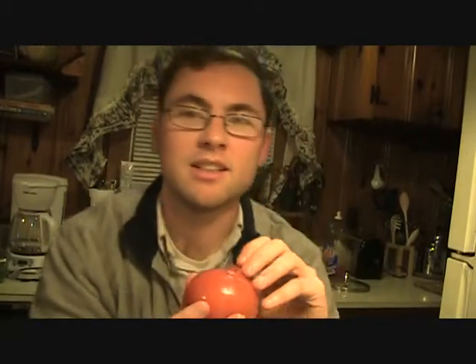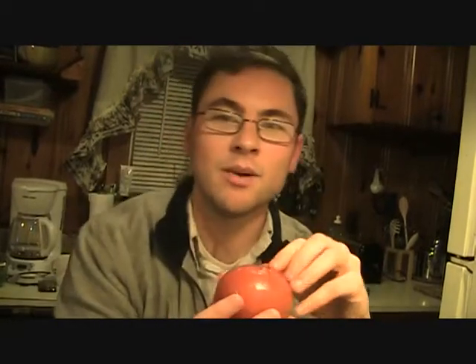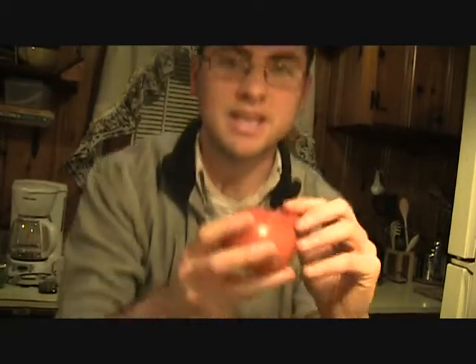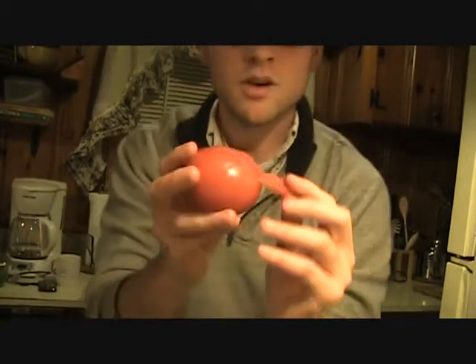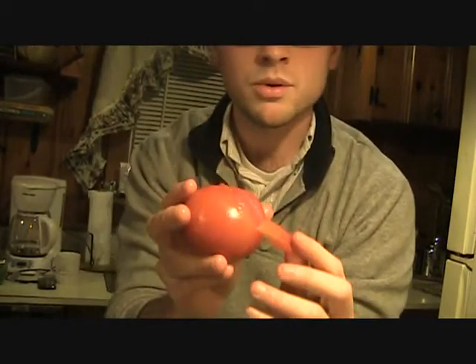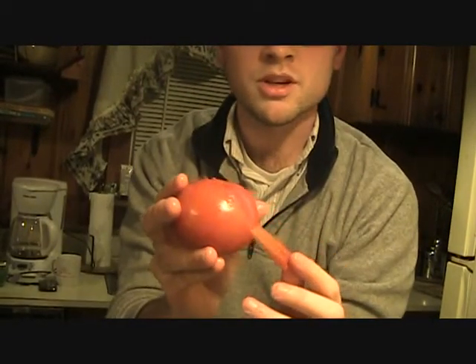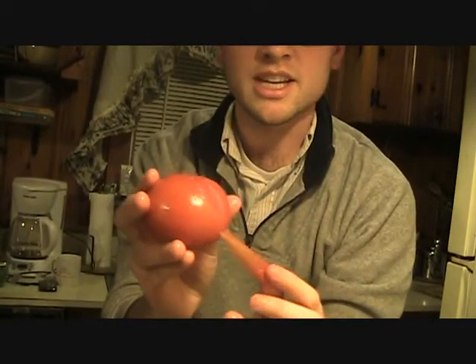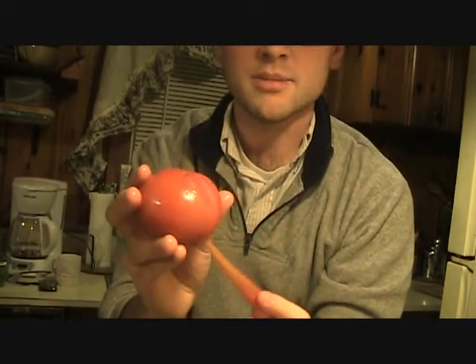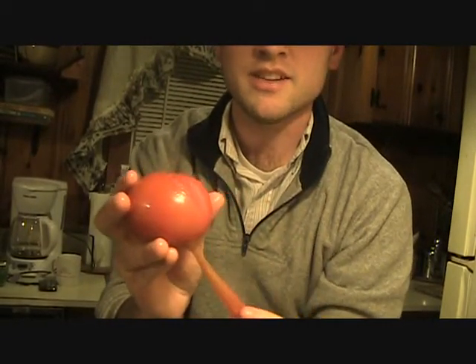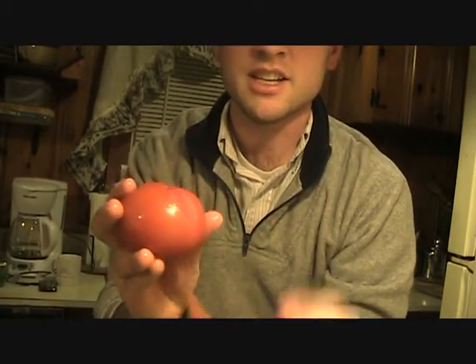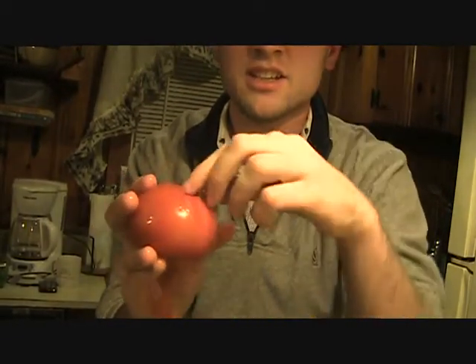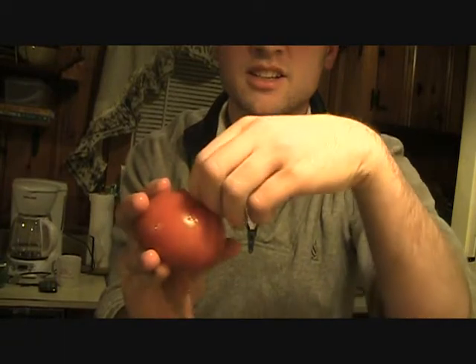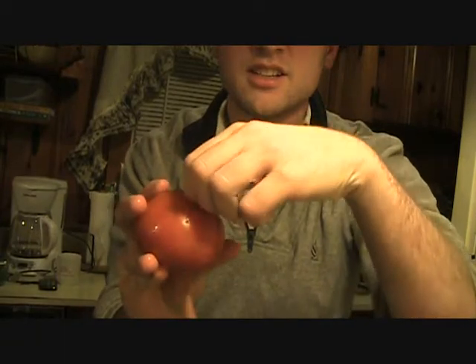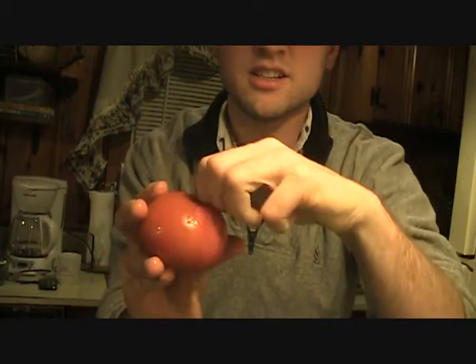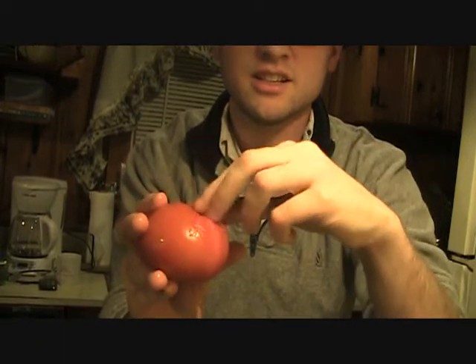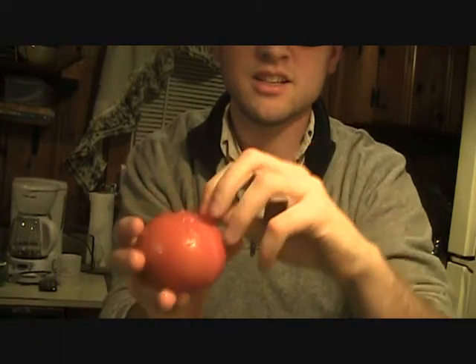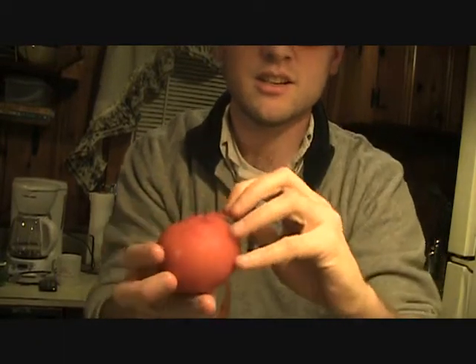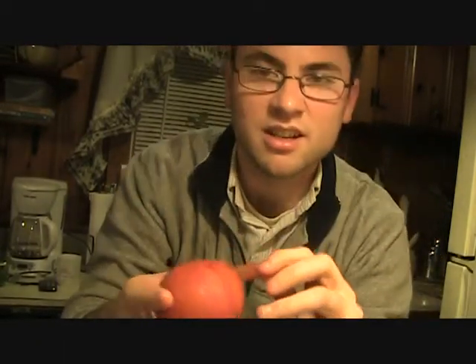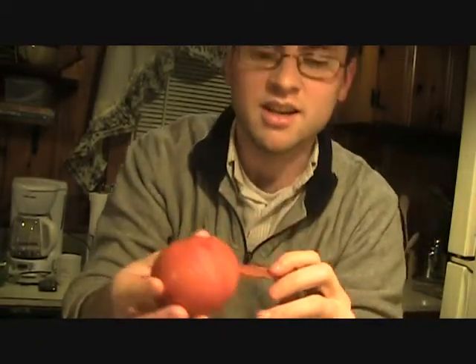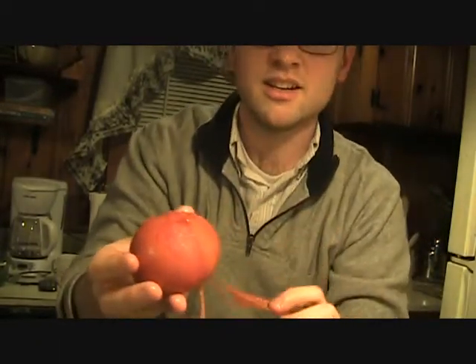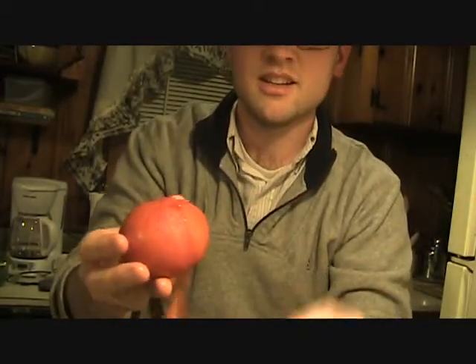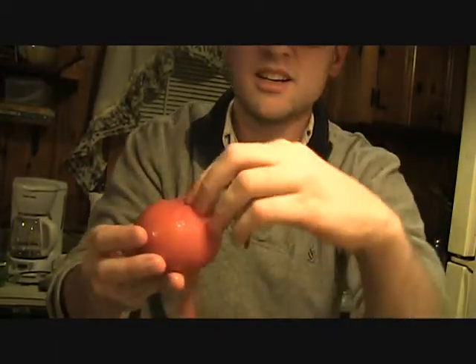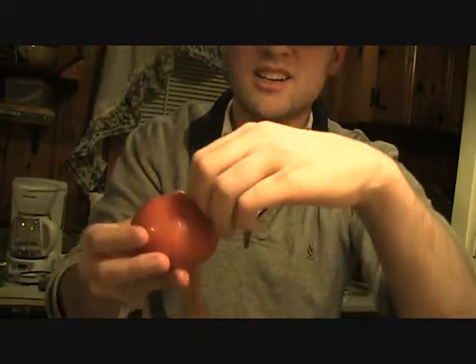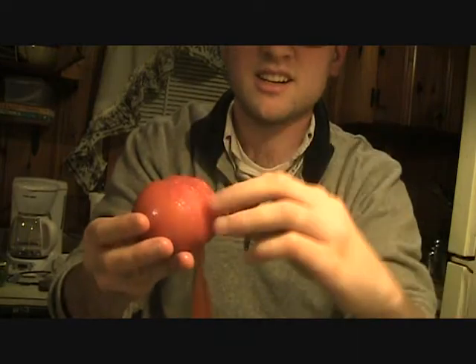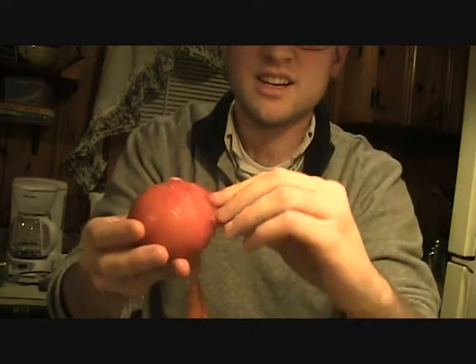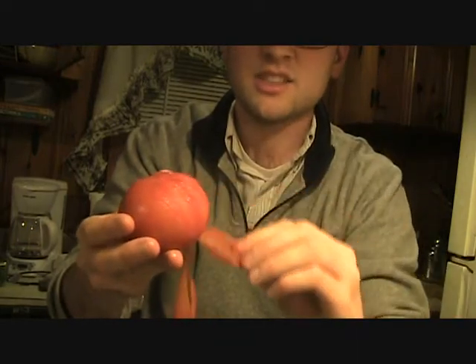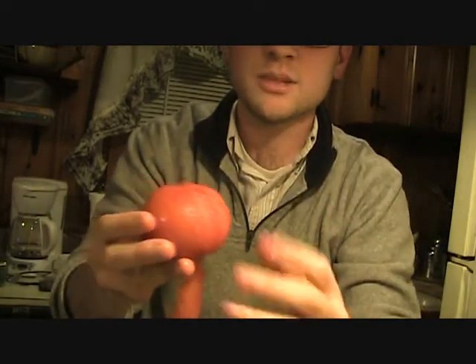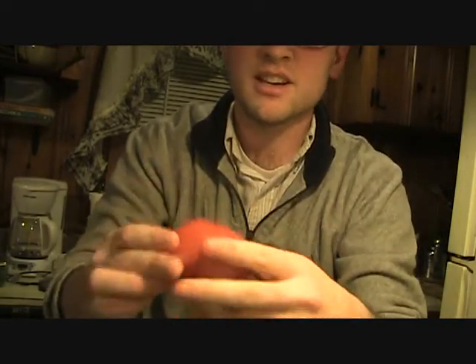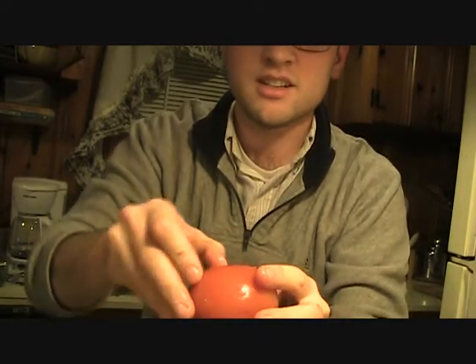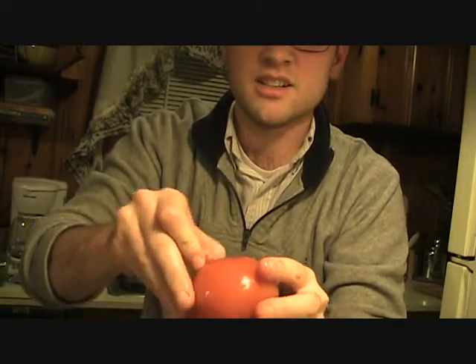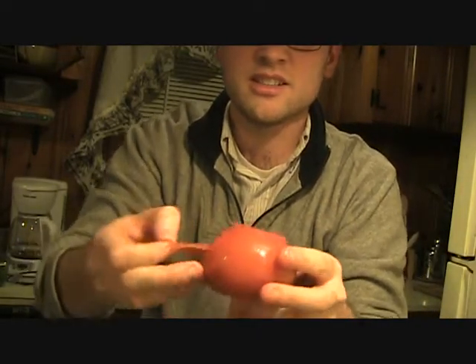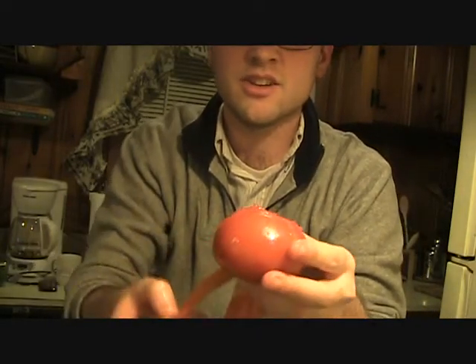Now watch me. Ooh, look — the skin comes off easy. Just watch me, this is all you do.